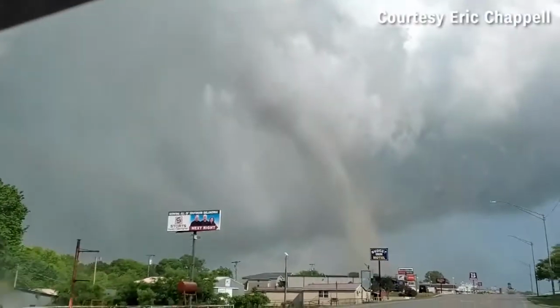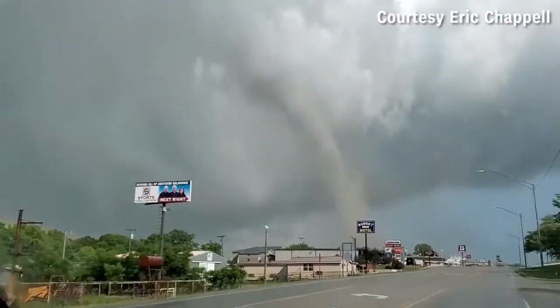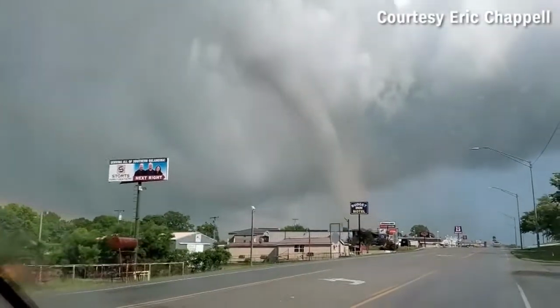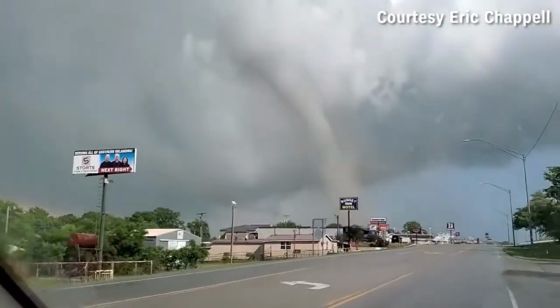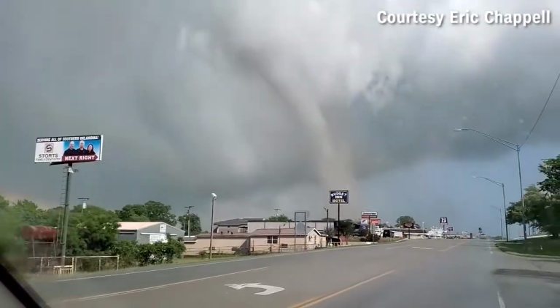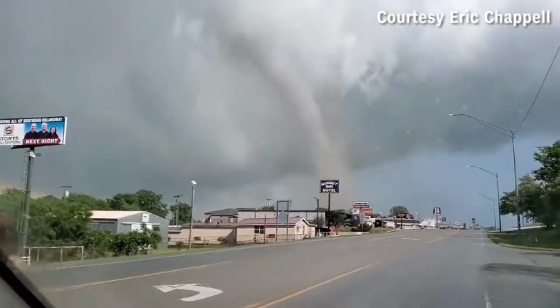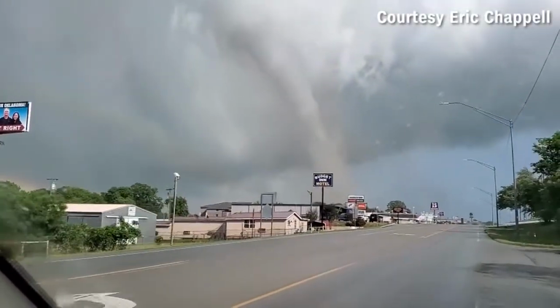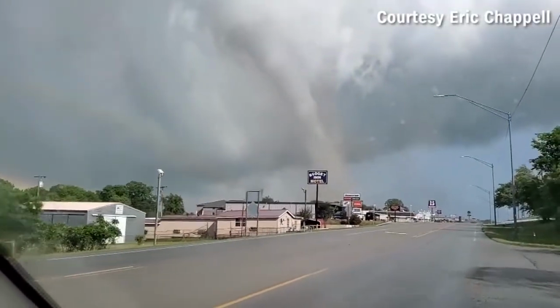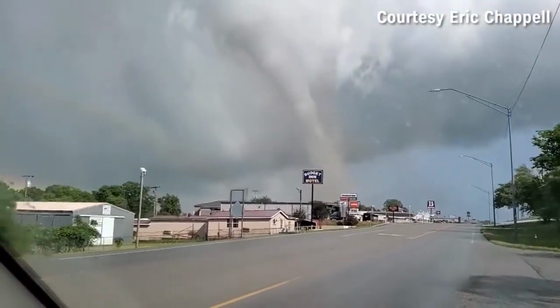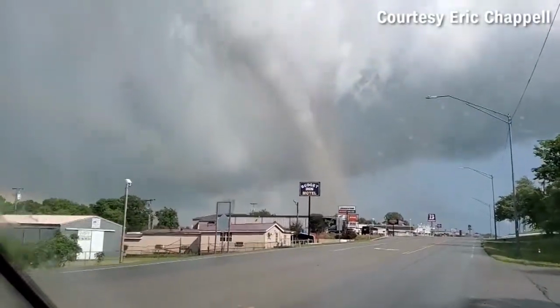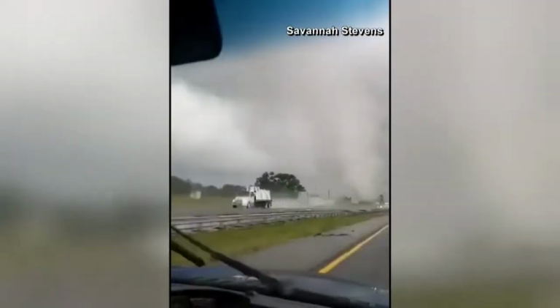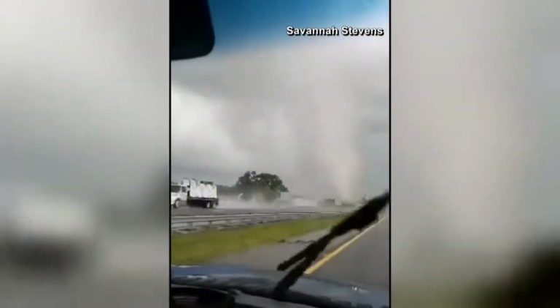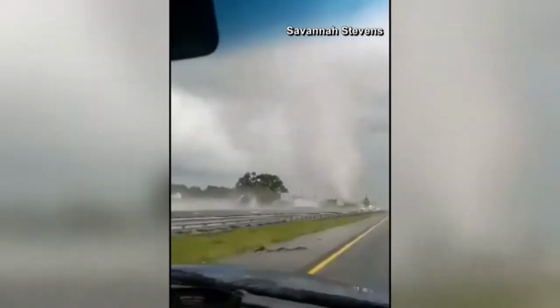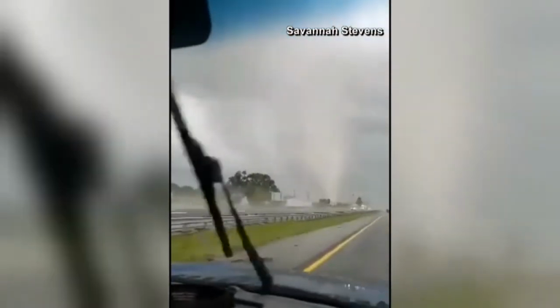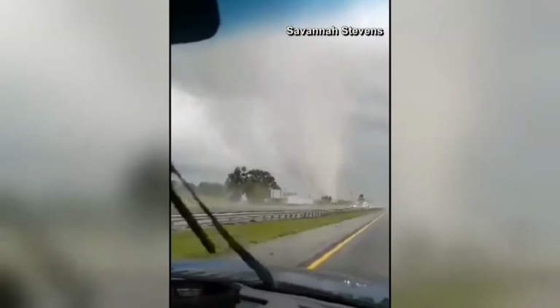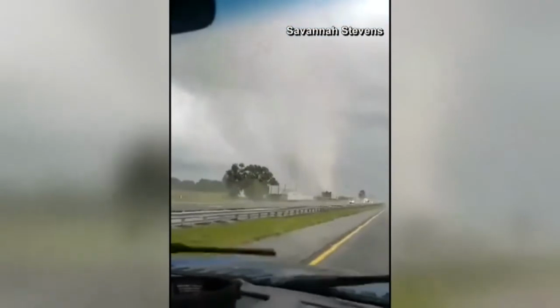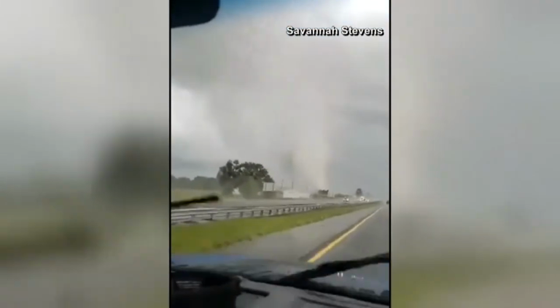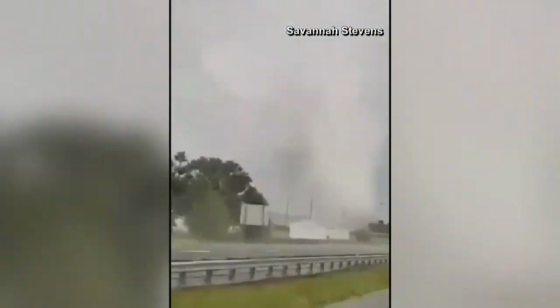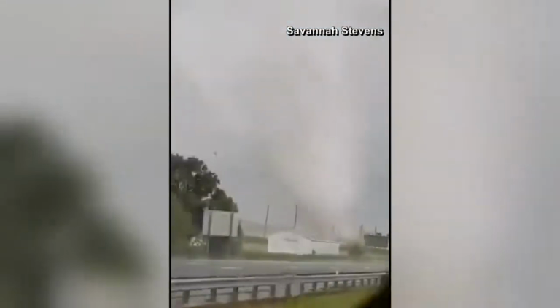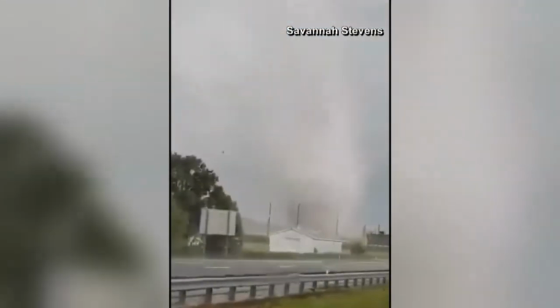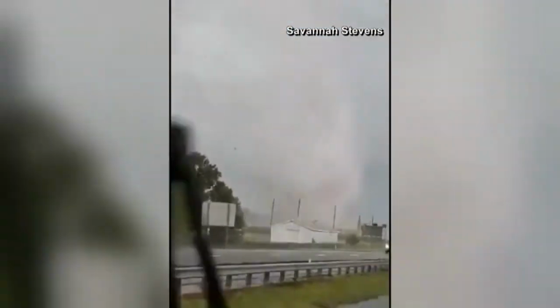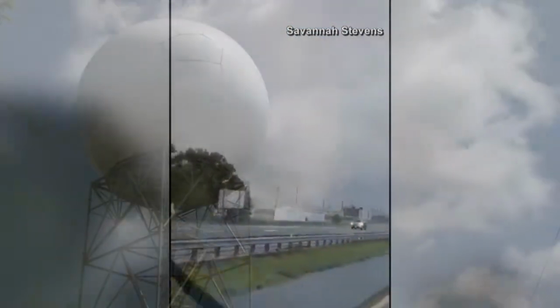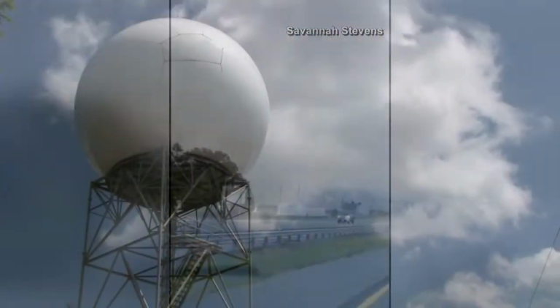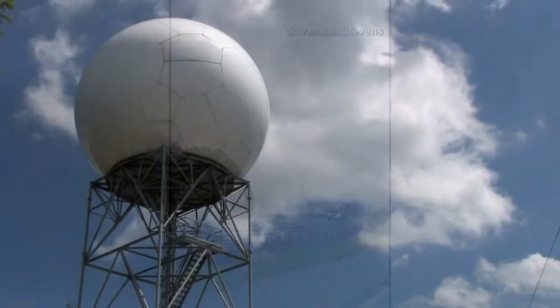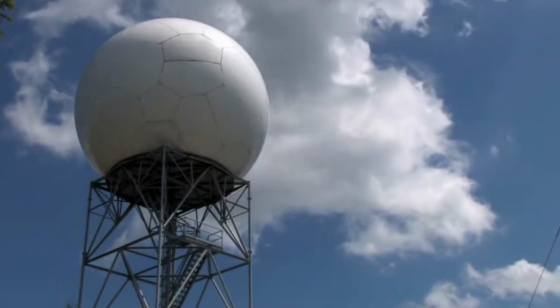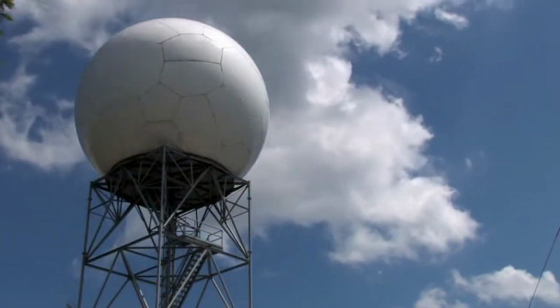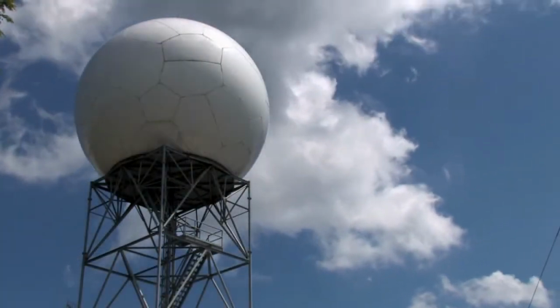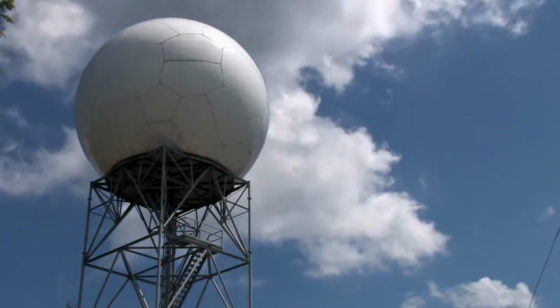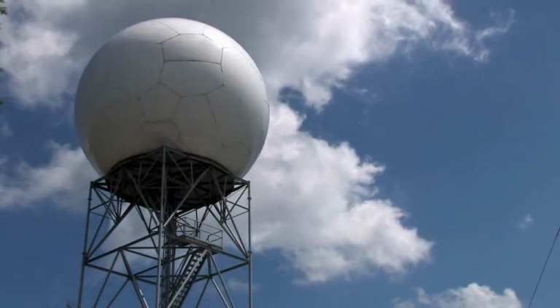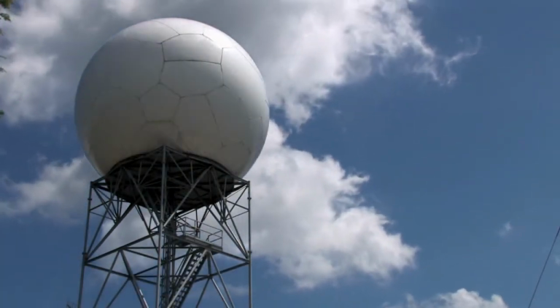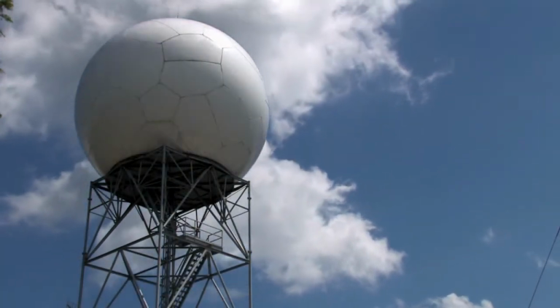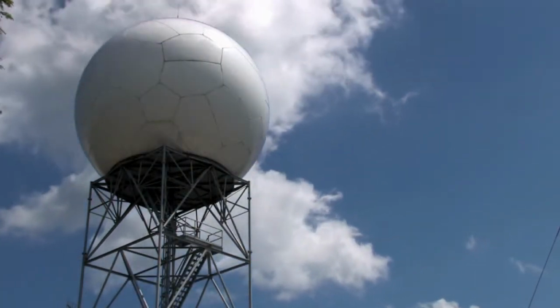Knowing that a tornado is on the ground allows us to warn people upstream of the storm's danger. But it's not just radar that has improved since 2011.